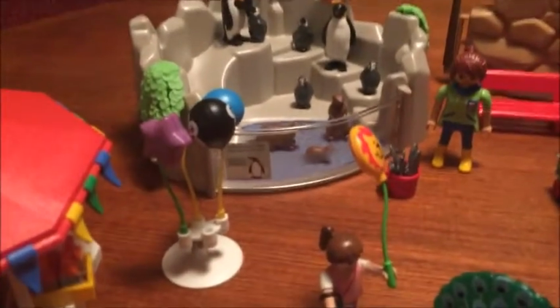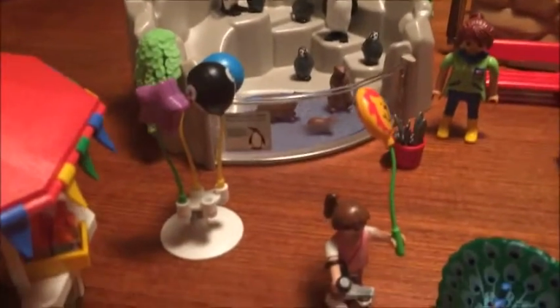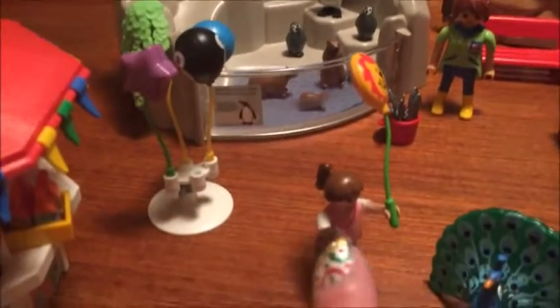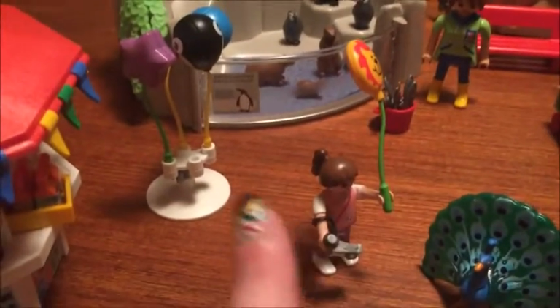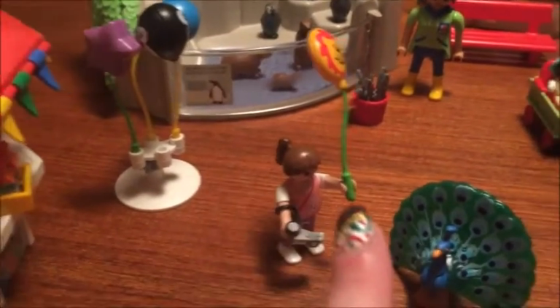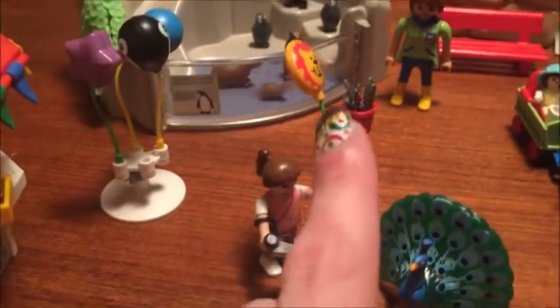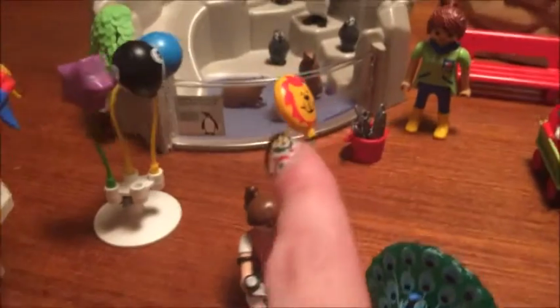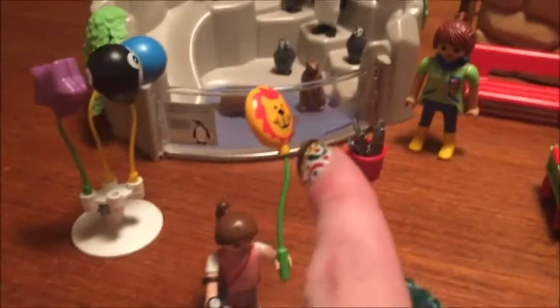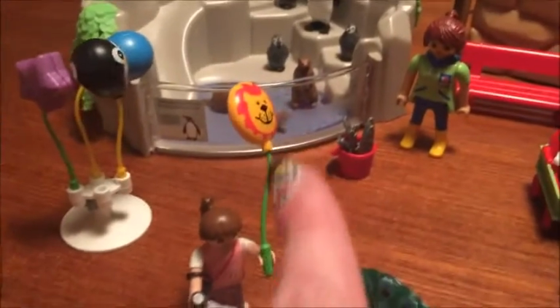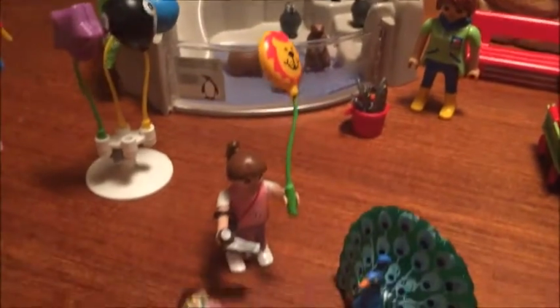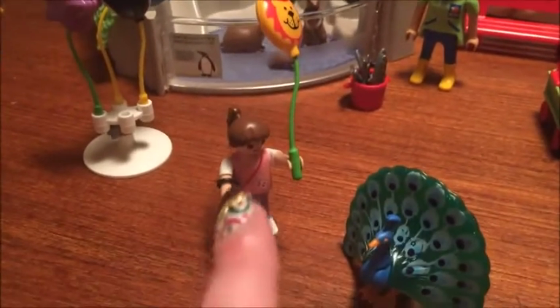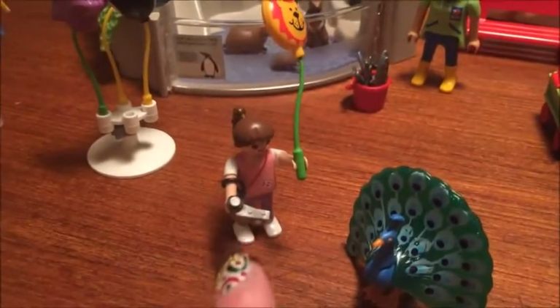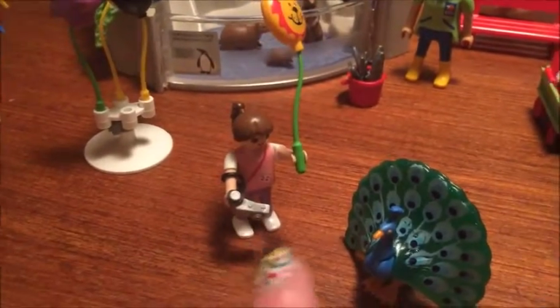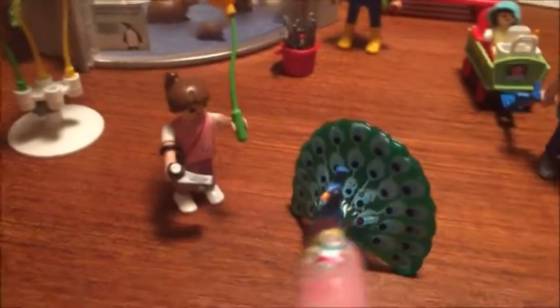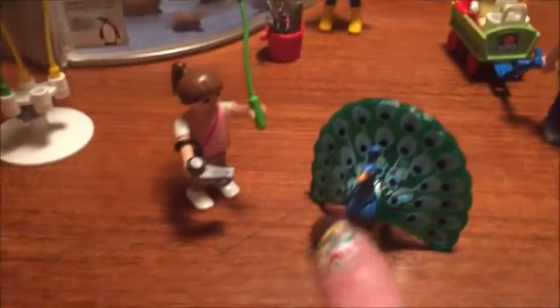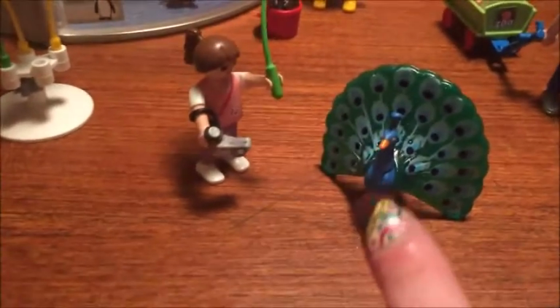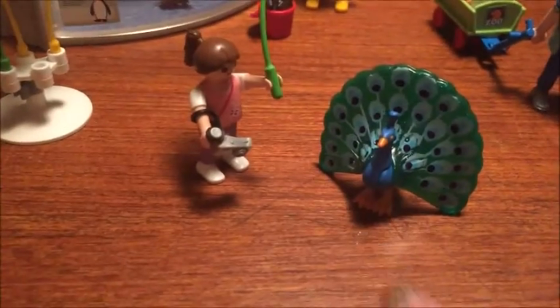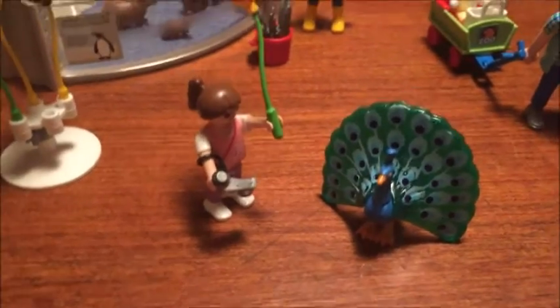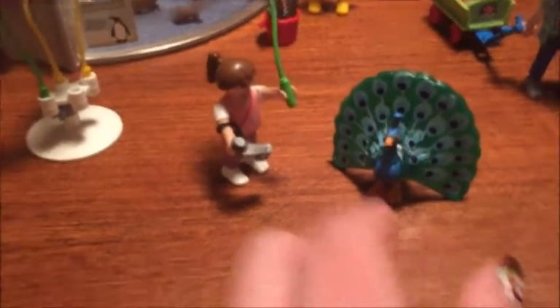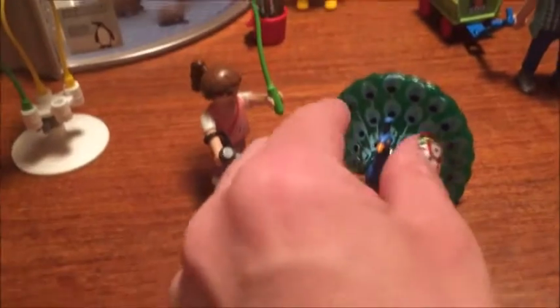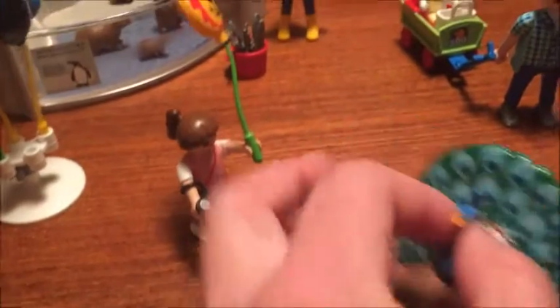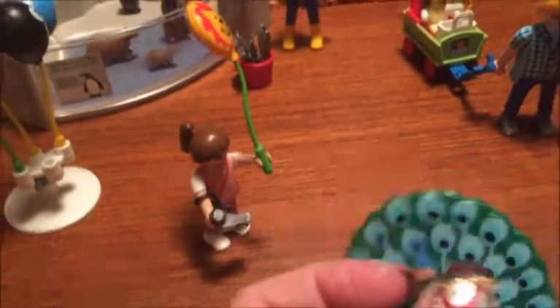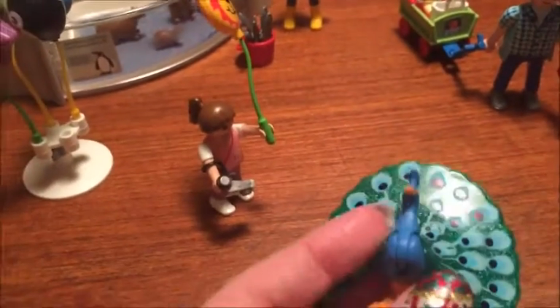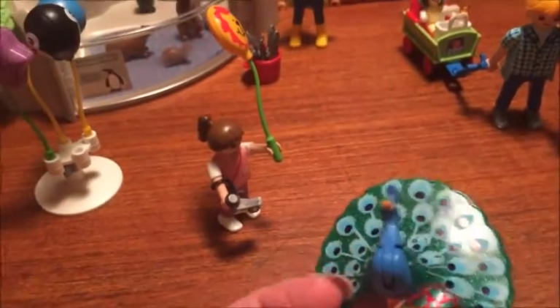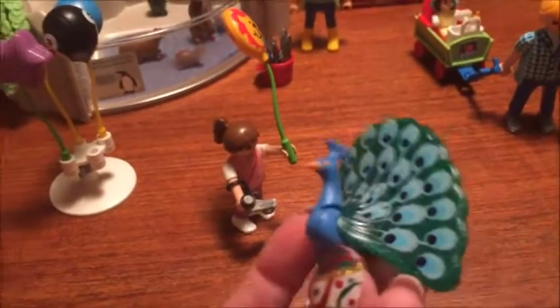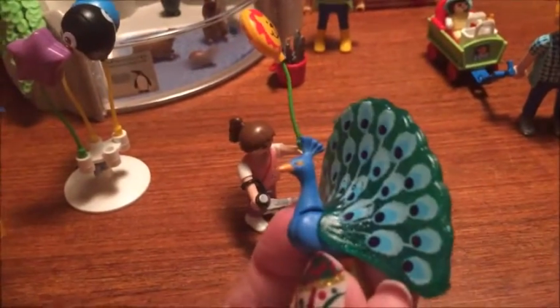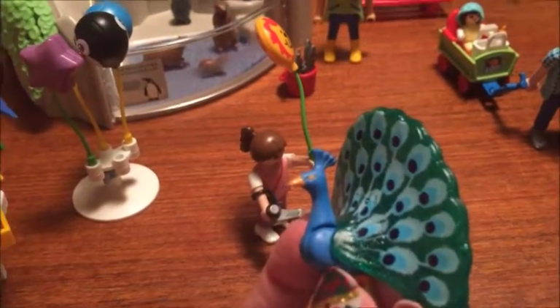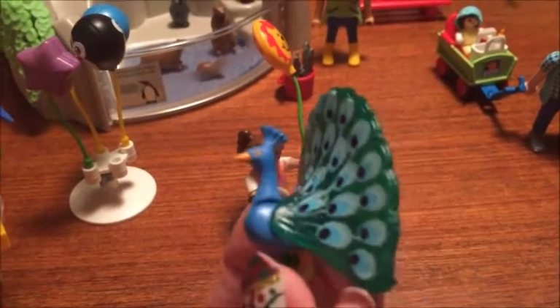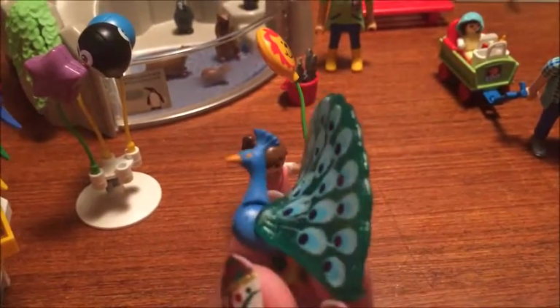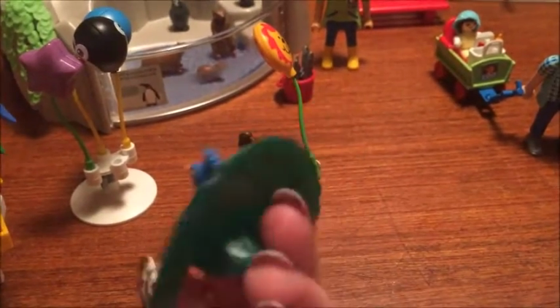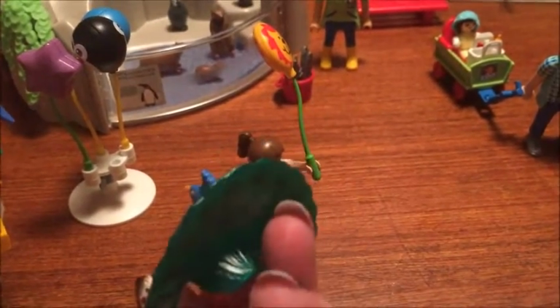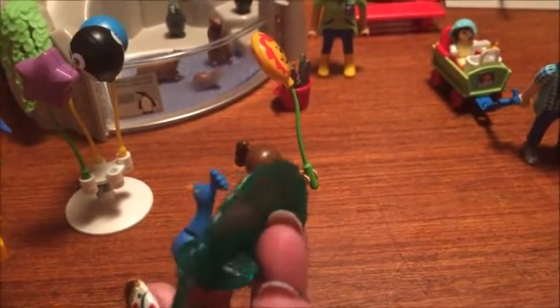Then you have these balloons — this one looks like a lion. This little girl has a camera, and look at this beautiful peacock. Of all the figurines in this set, I think this is my absolute favorite. It's just so well done and so beautiful.